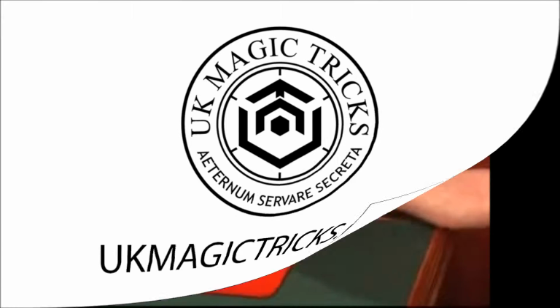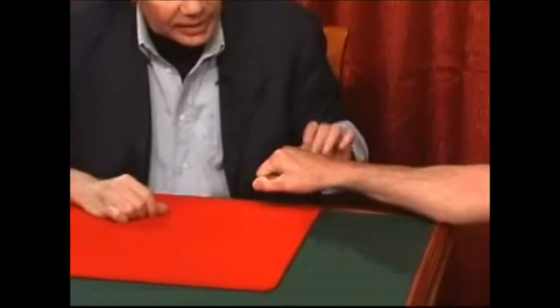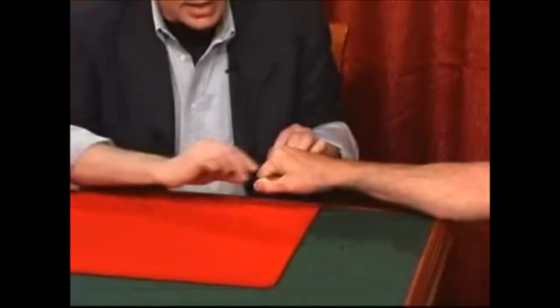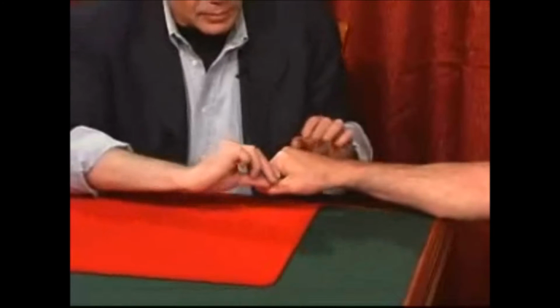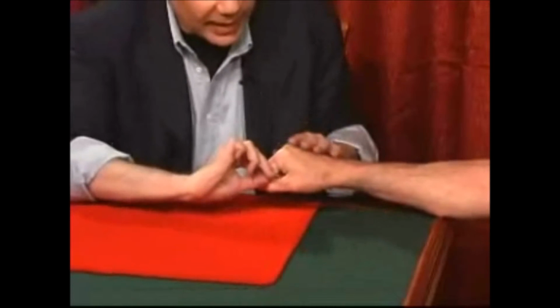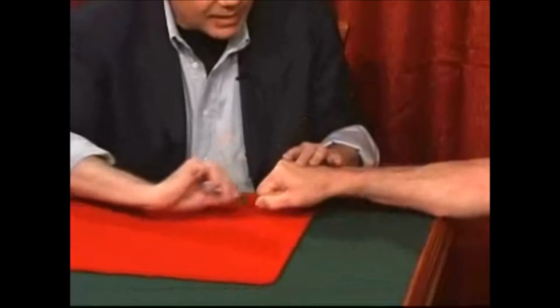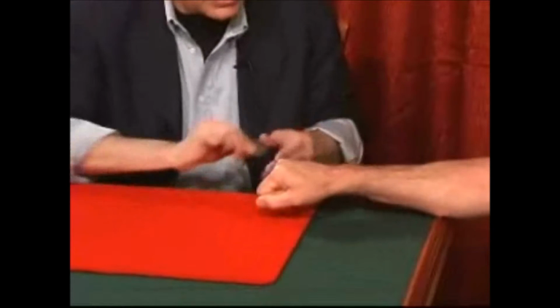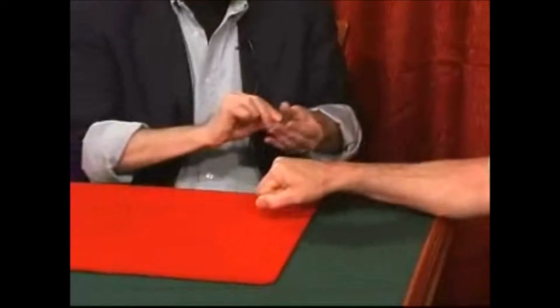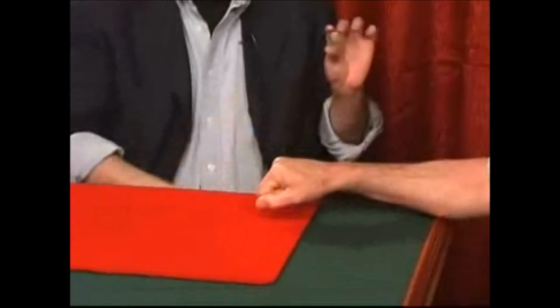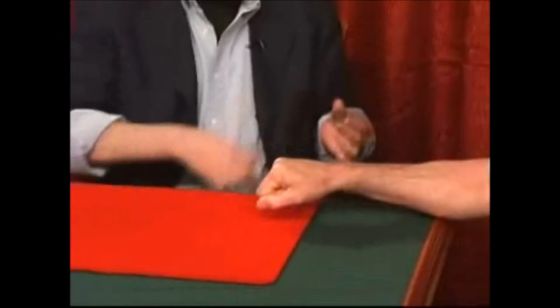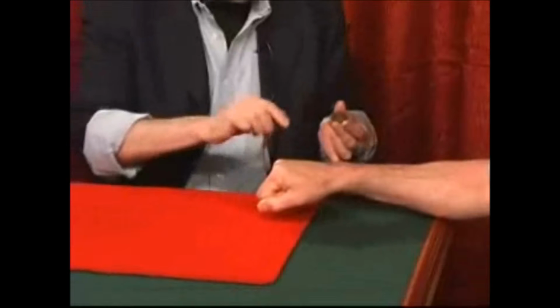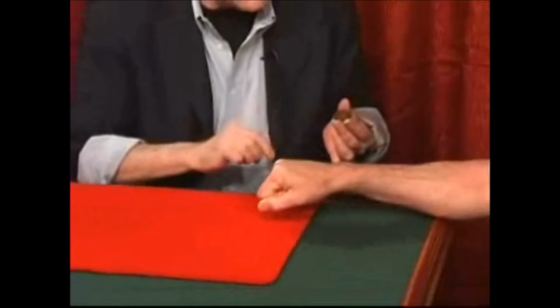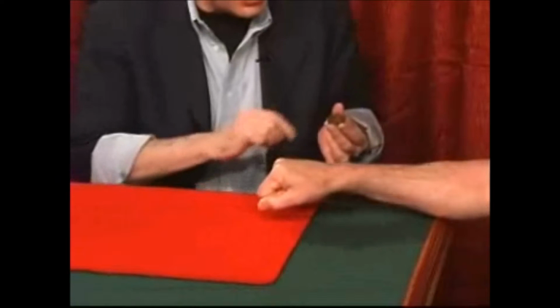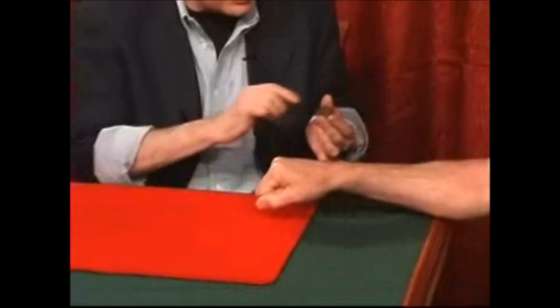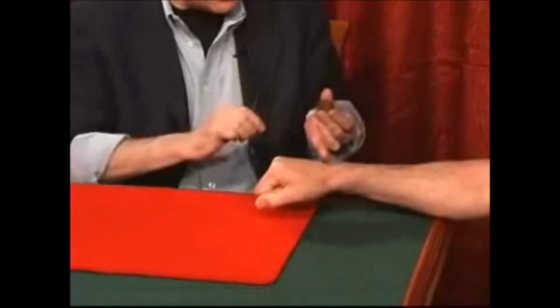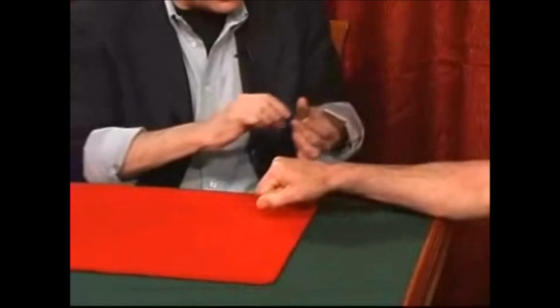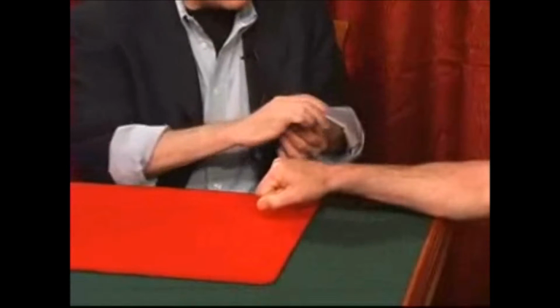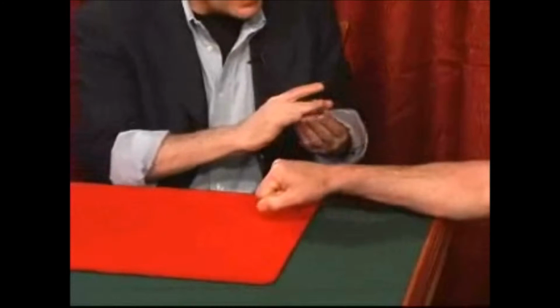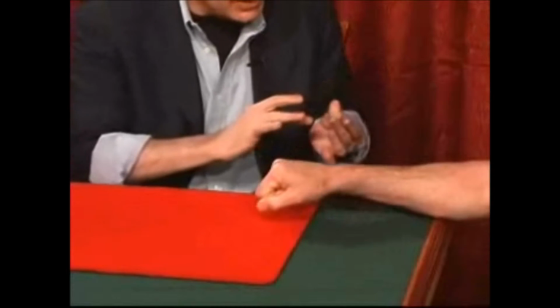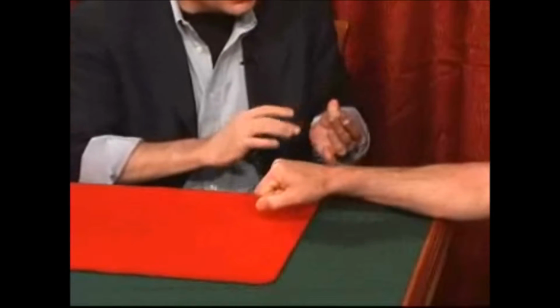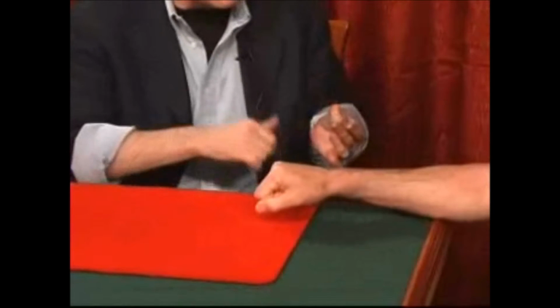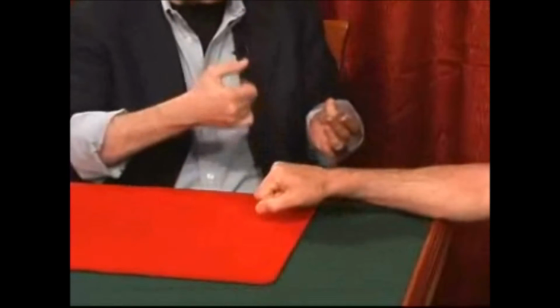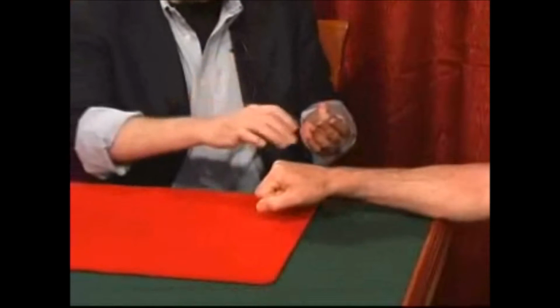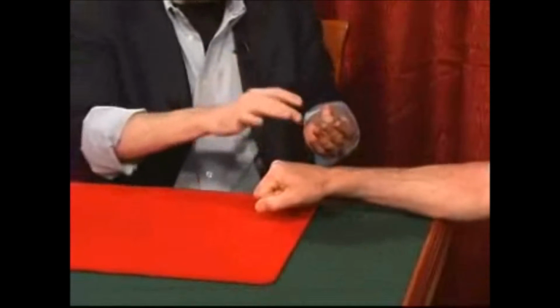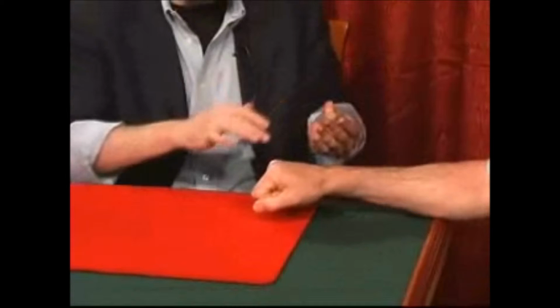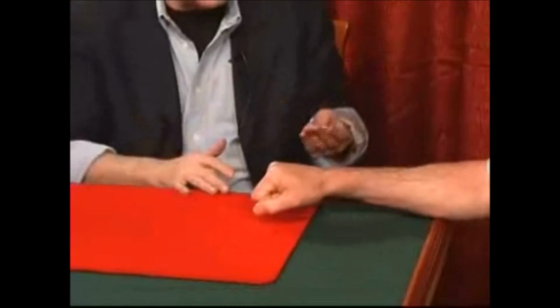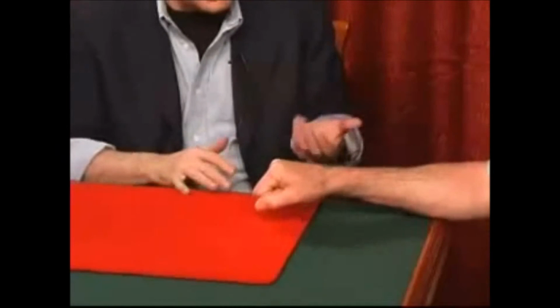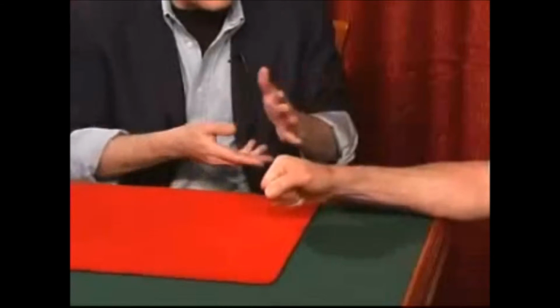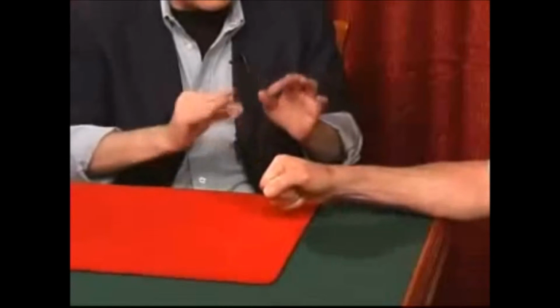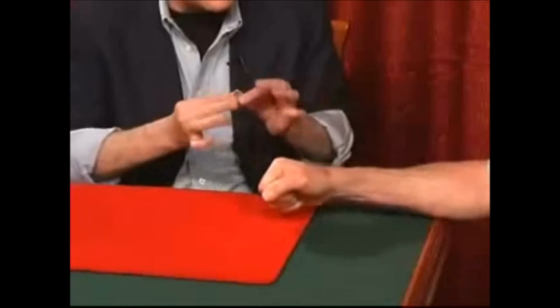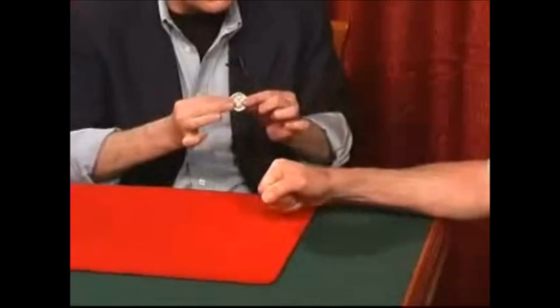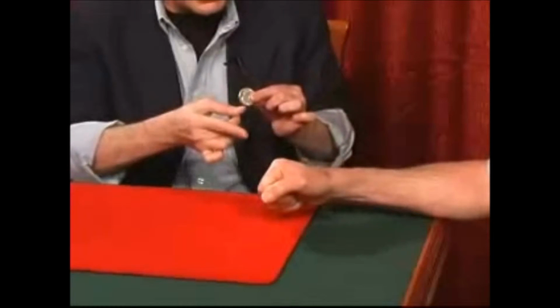That's great, the copper coin. Hang on to the silver. That's the copper. You've got the silver. Now watch the copper coin change the silver. I'll take the copper, put it into your hand so that I've got the silver coin.